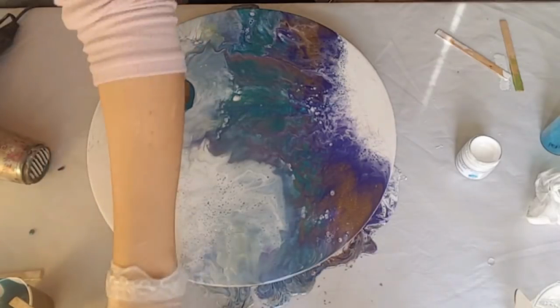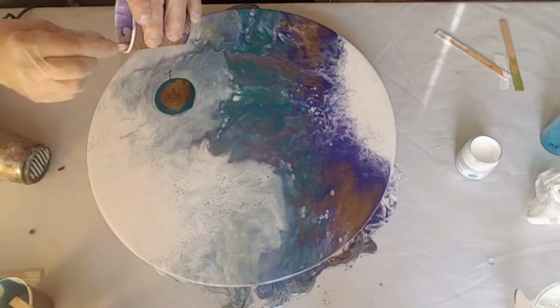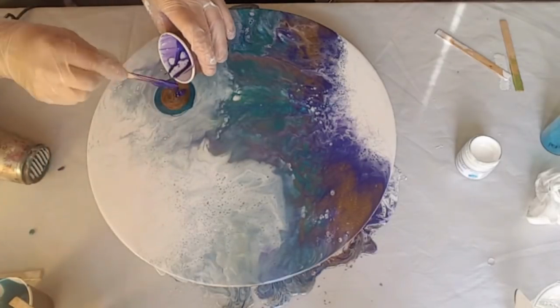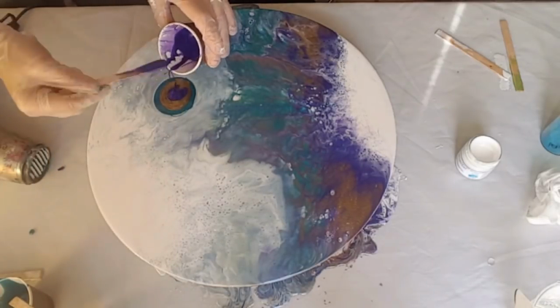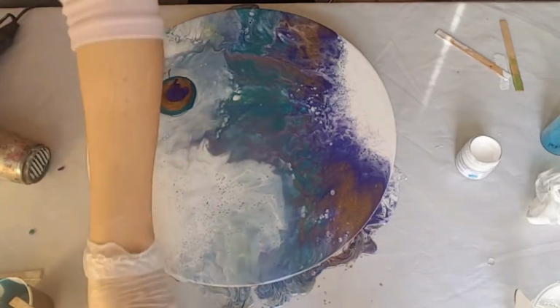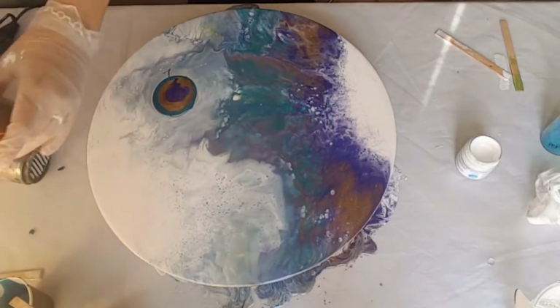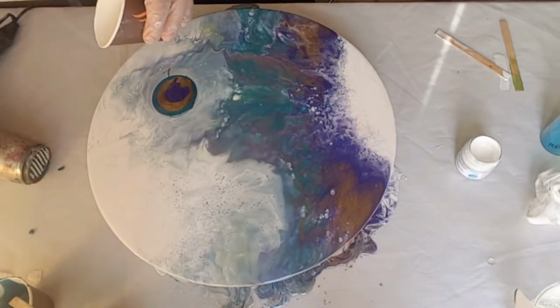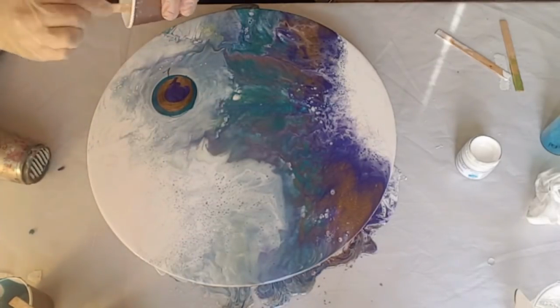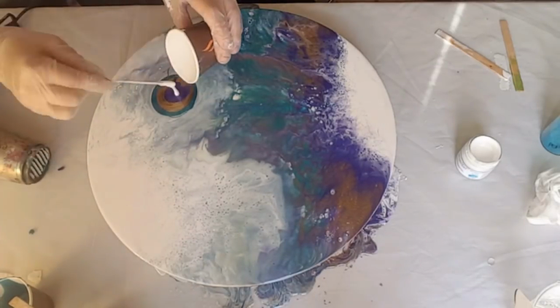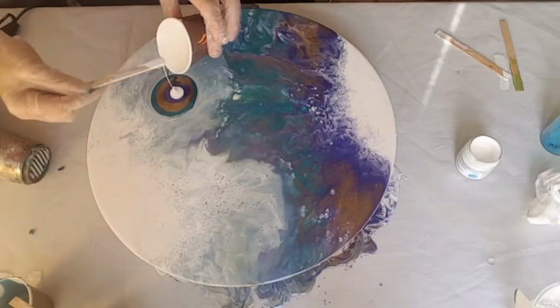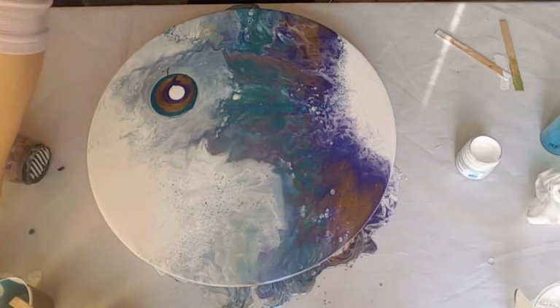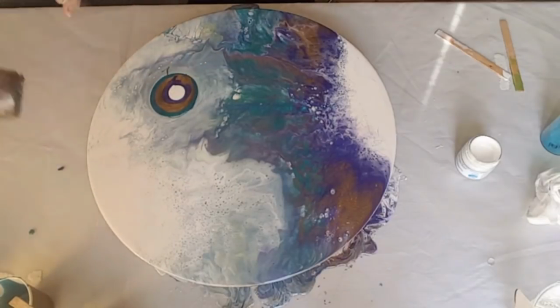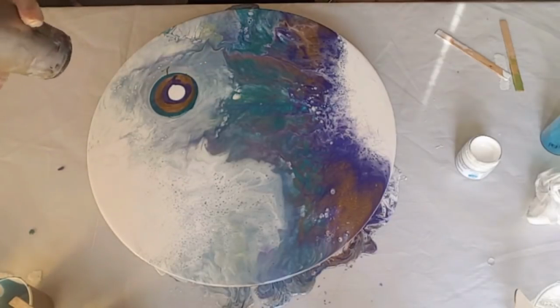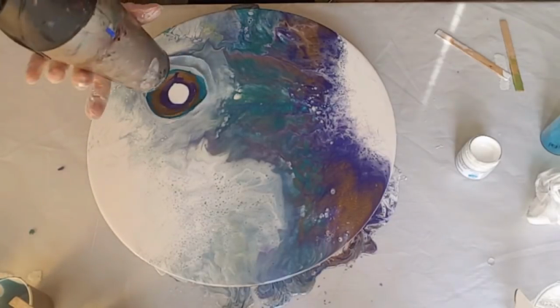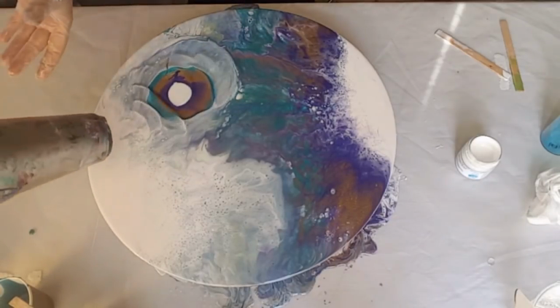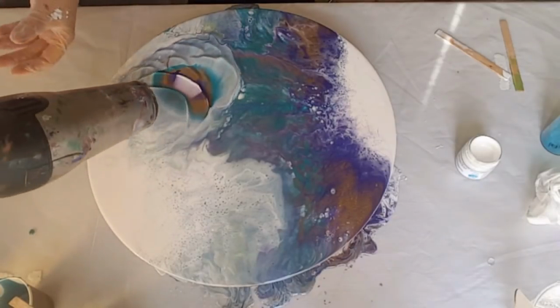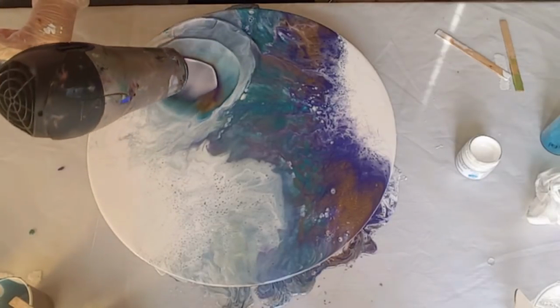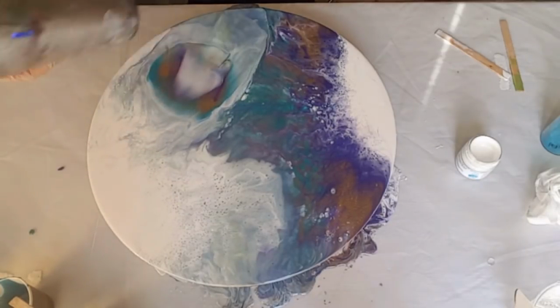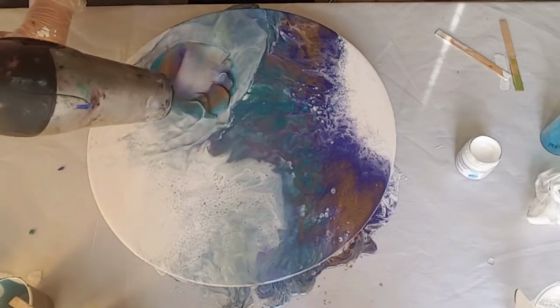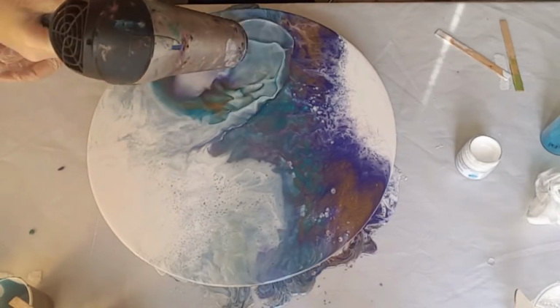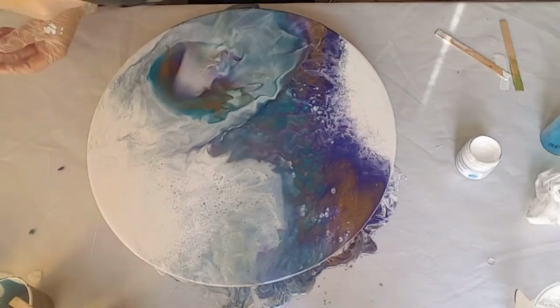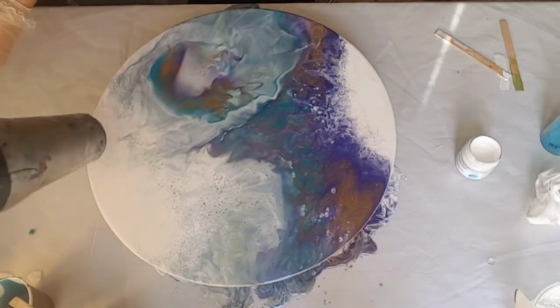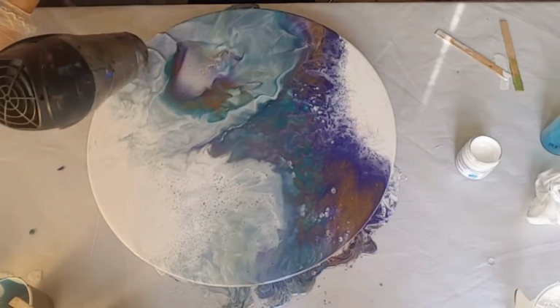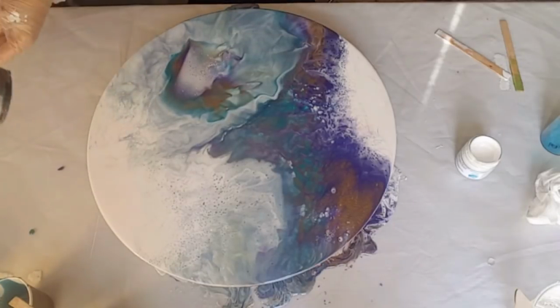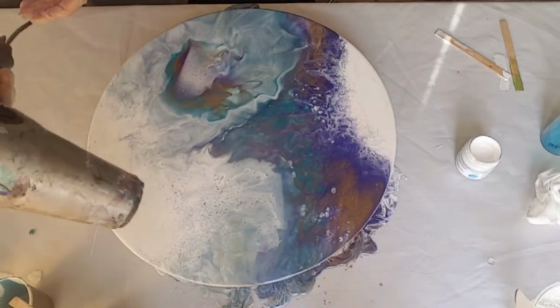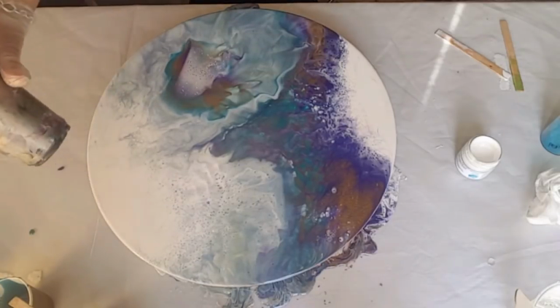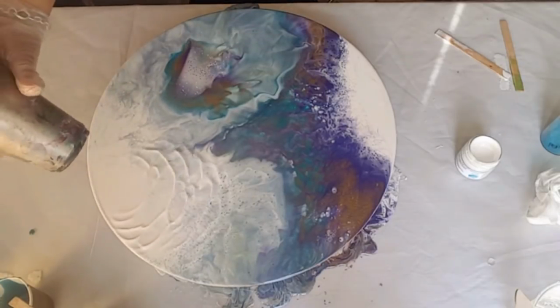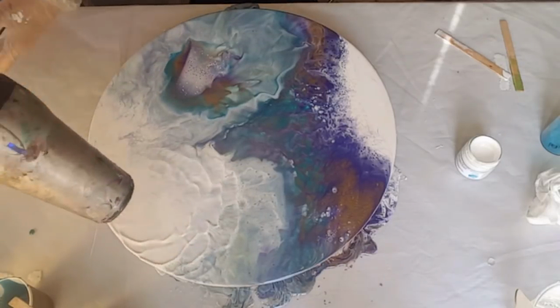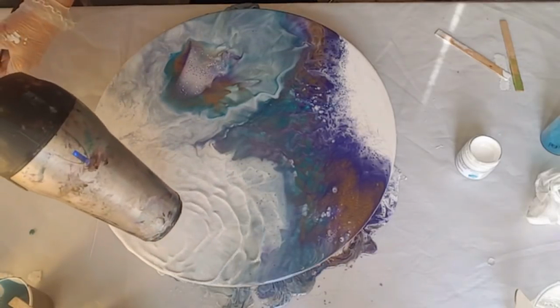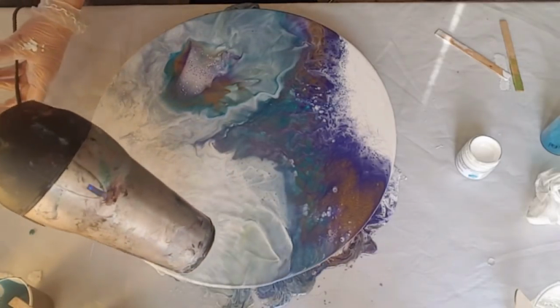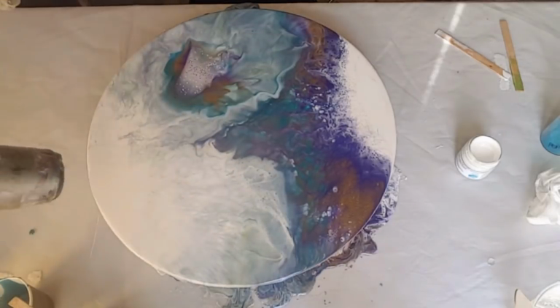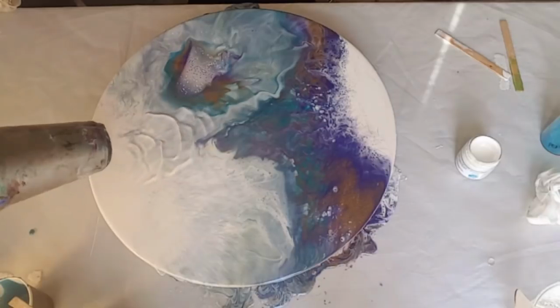Adding more of the pigments from a height — just because I wanted that first pigment, which was the peacock, to push right down into the center through that white. Then blowing some more.